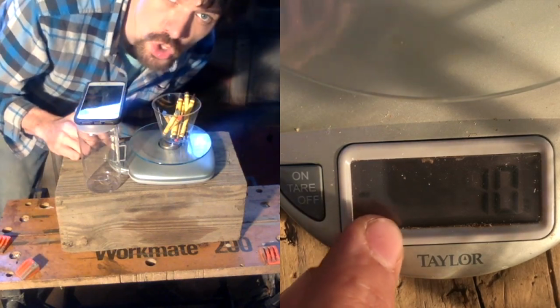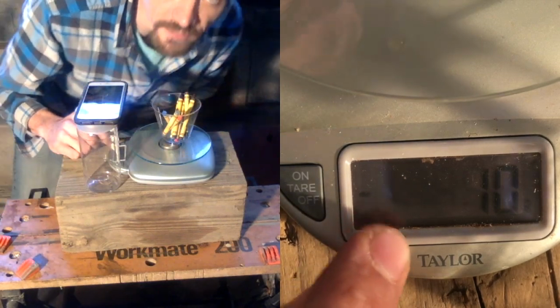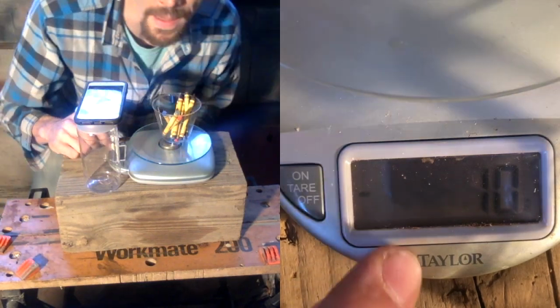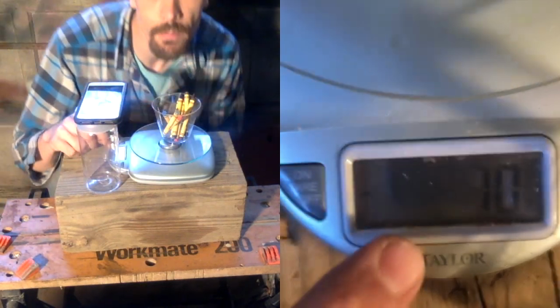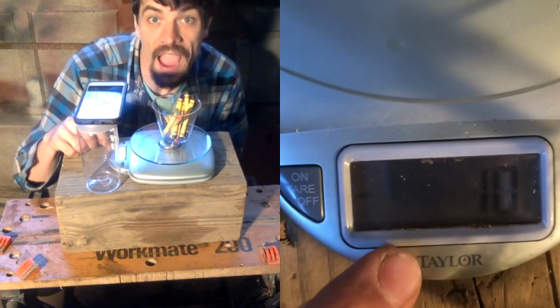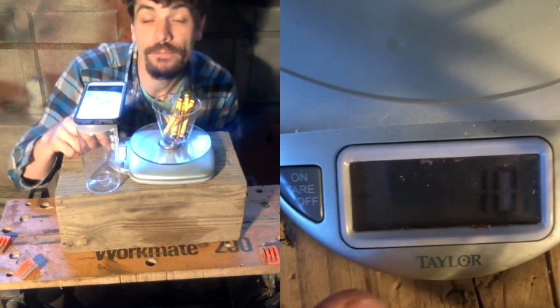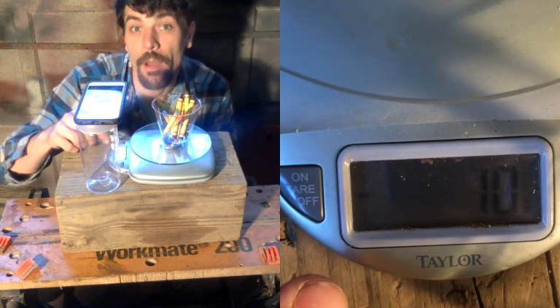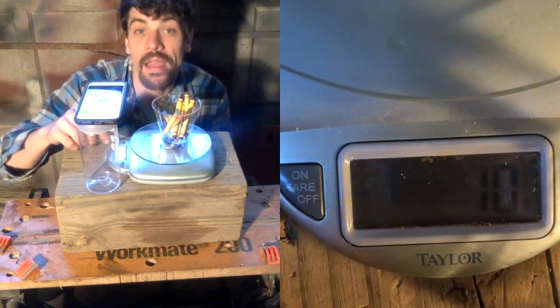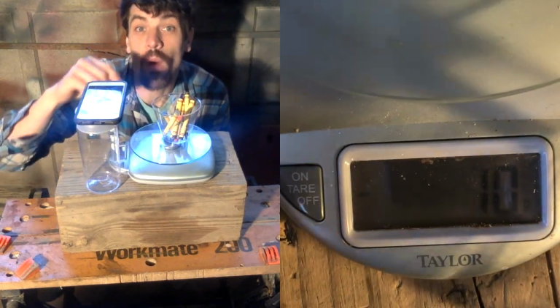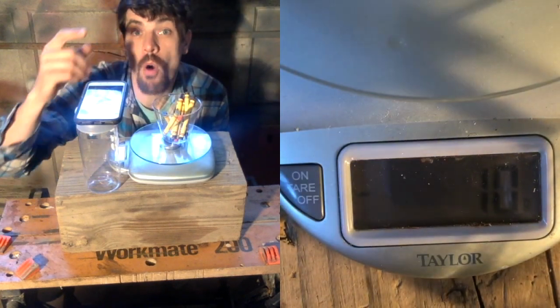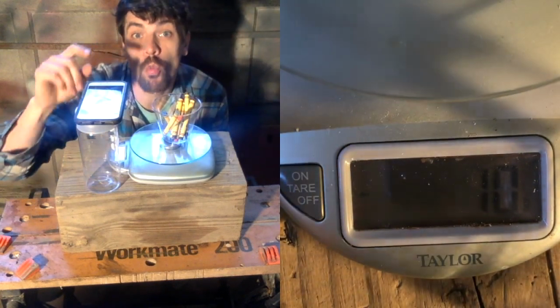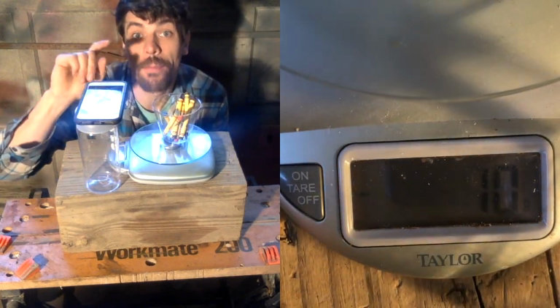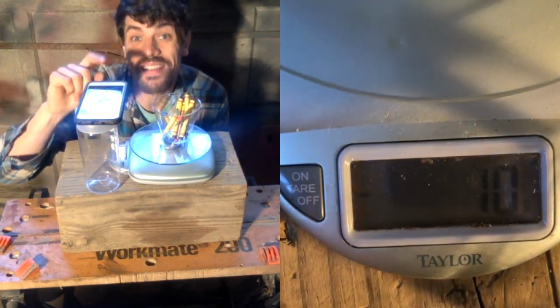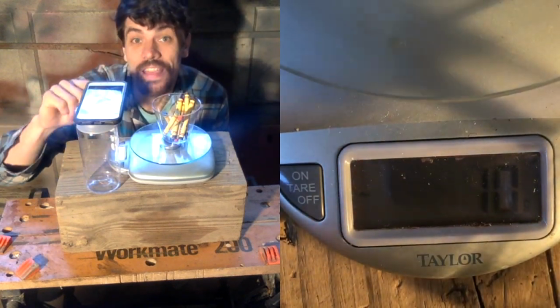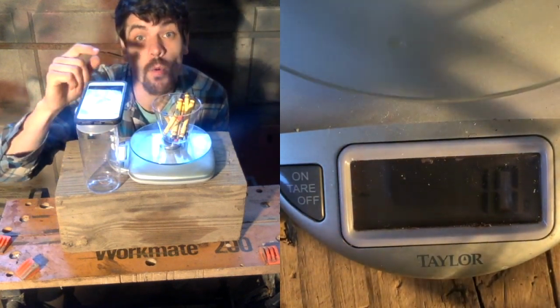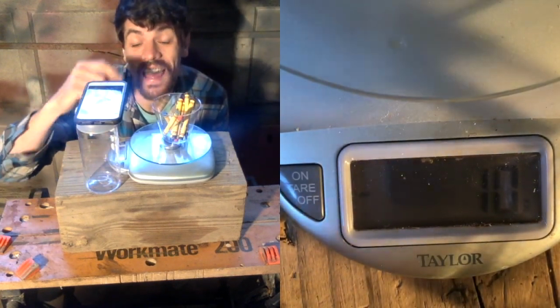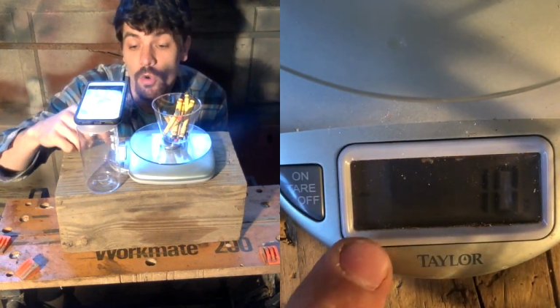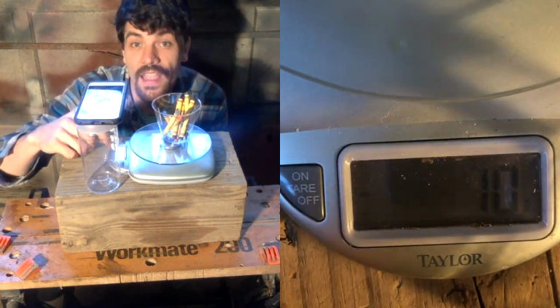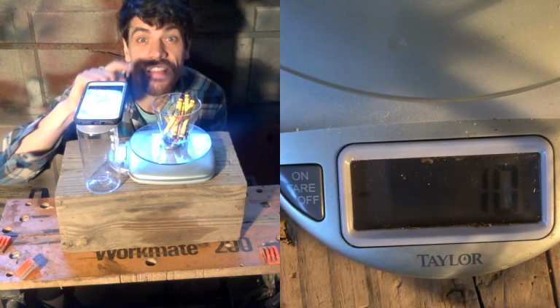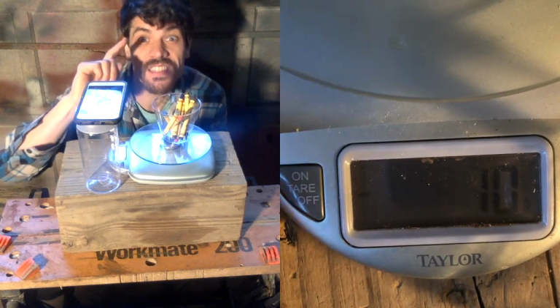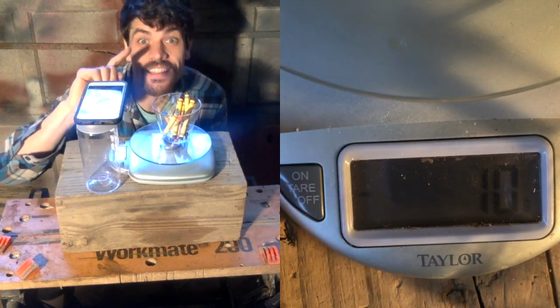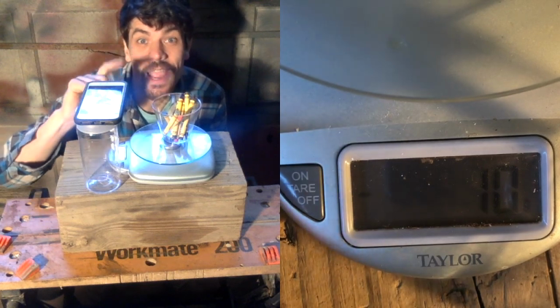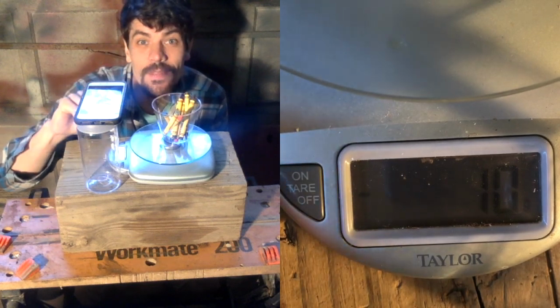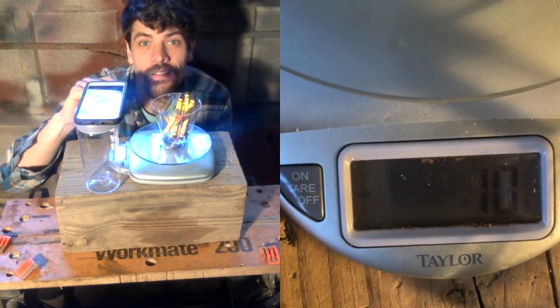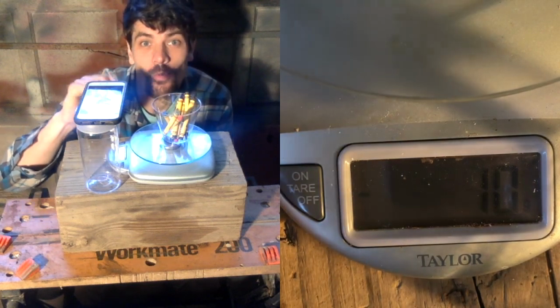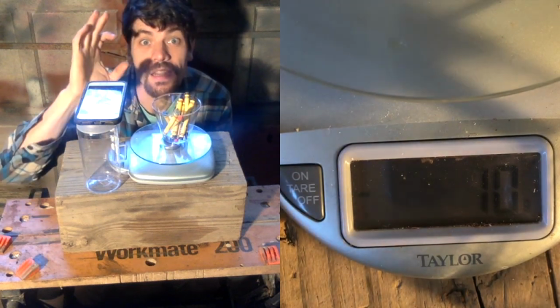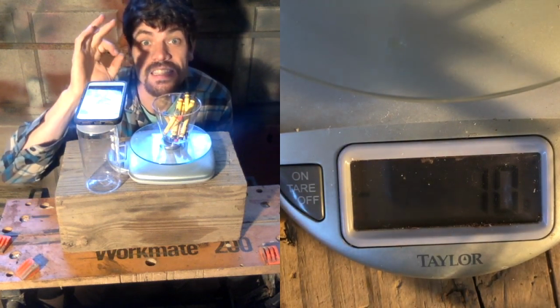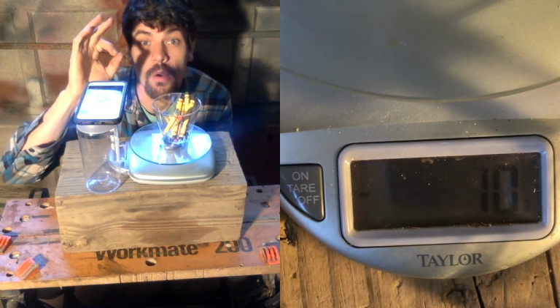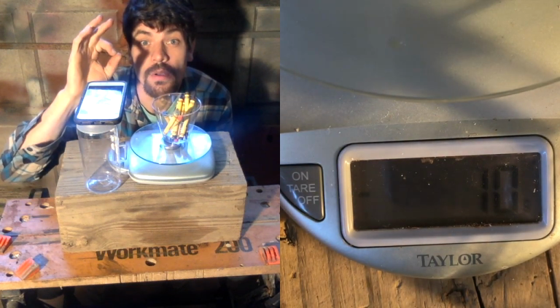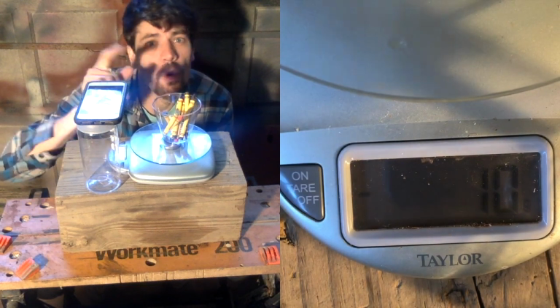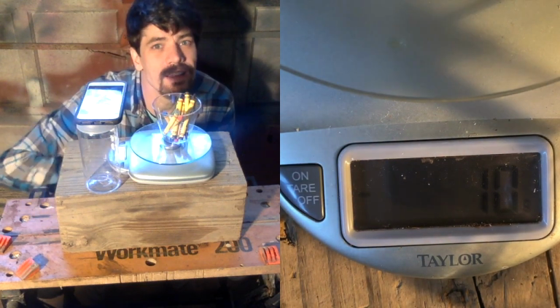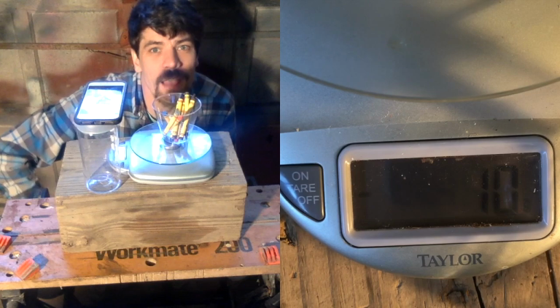So if the basketball, after we fill it up, weighs more, we'll get a positive. If it weighs less, we'll get a negative. And if it's exactly the same, we'll get zero. What do you think is going to happen?